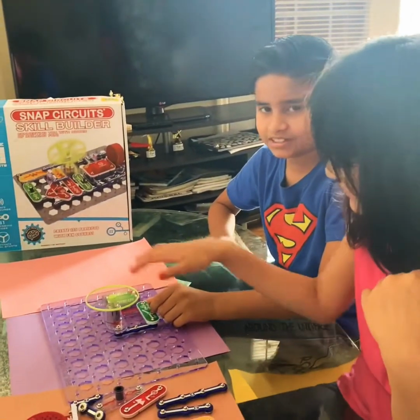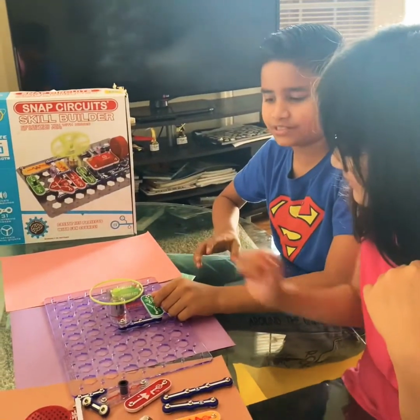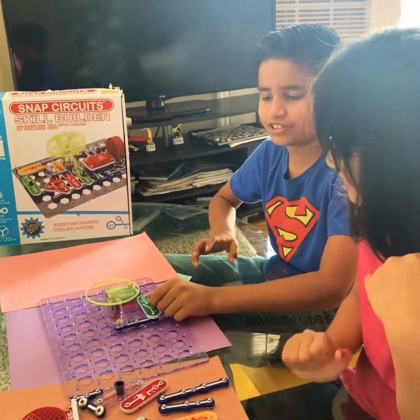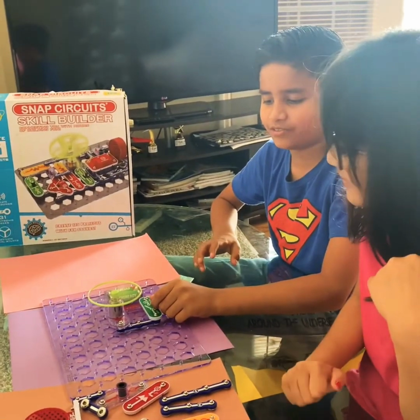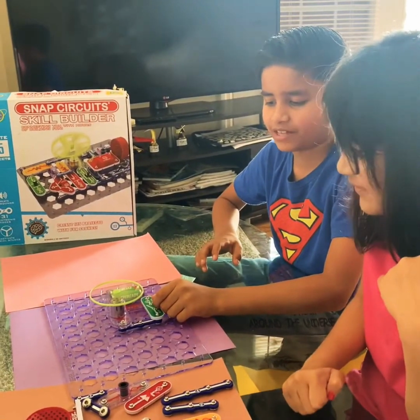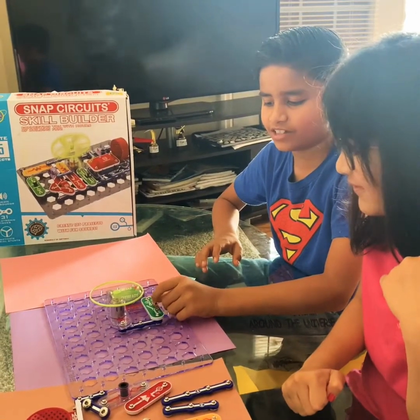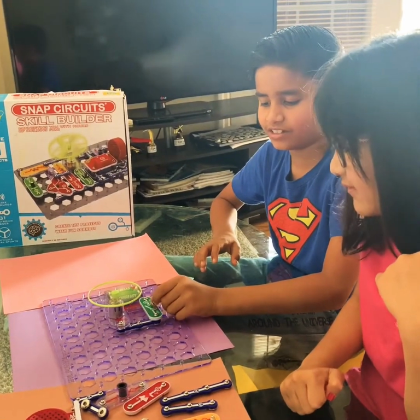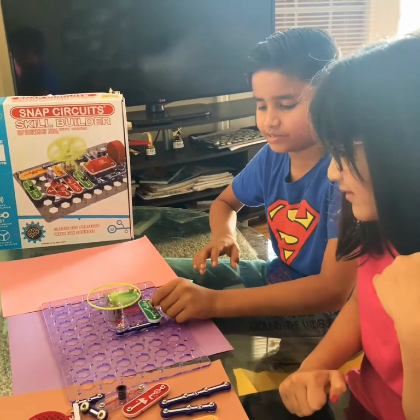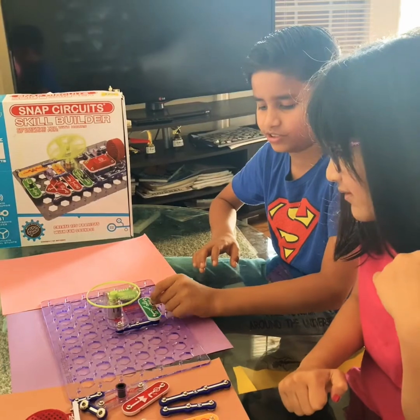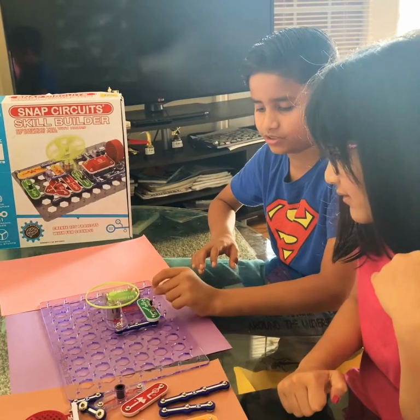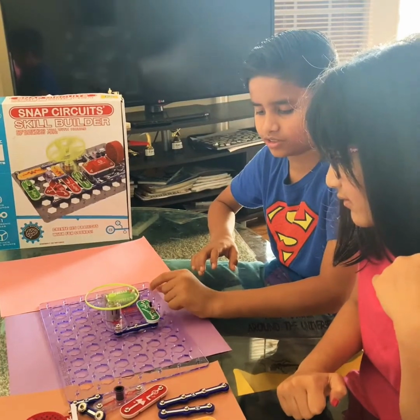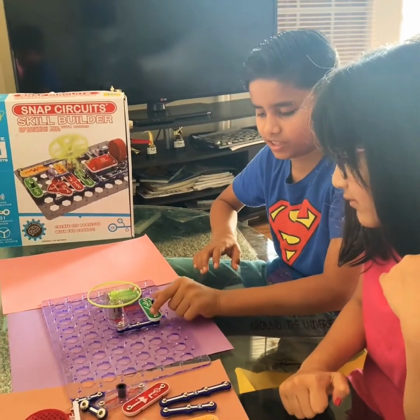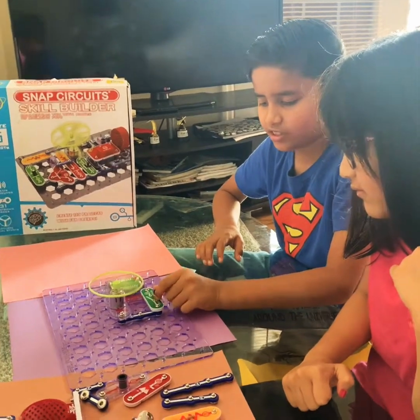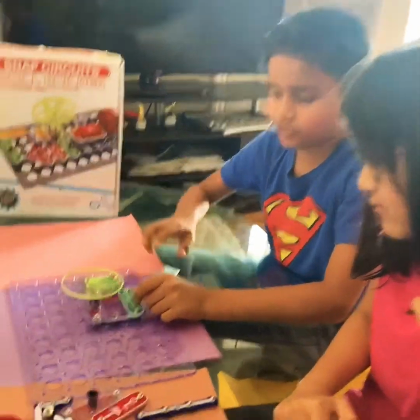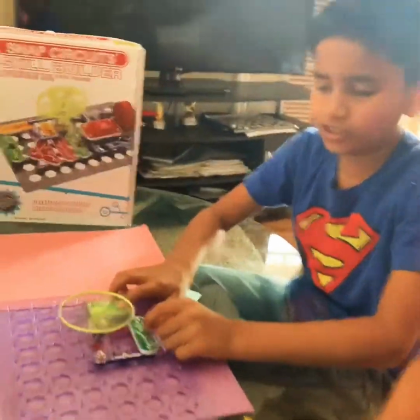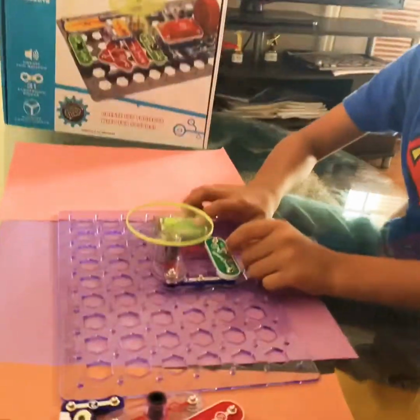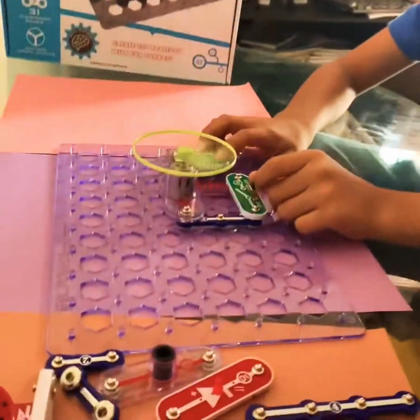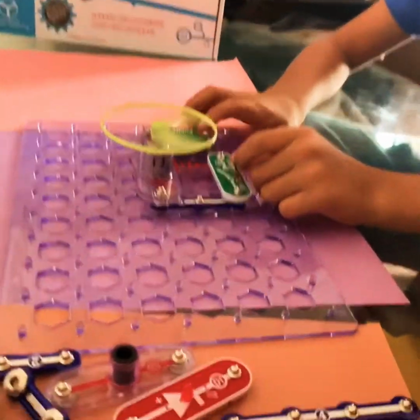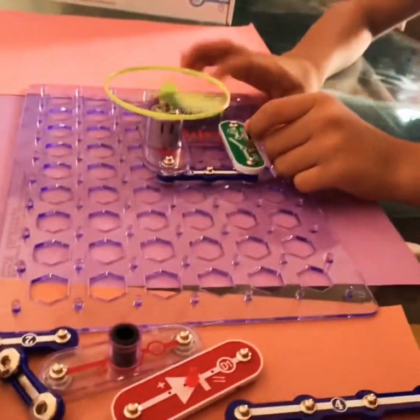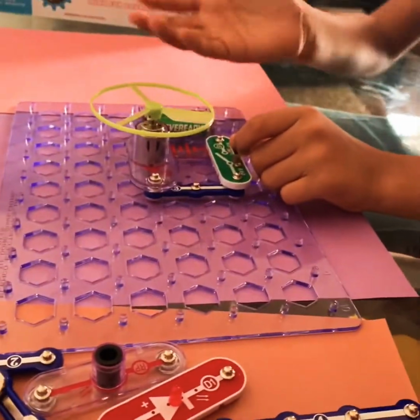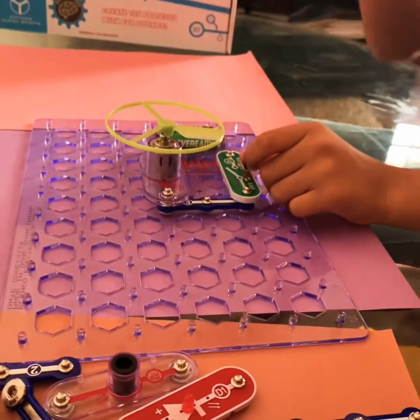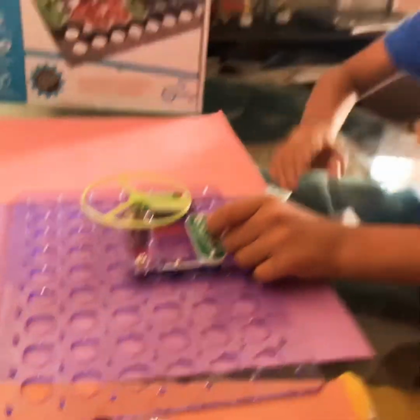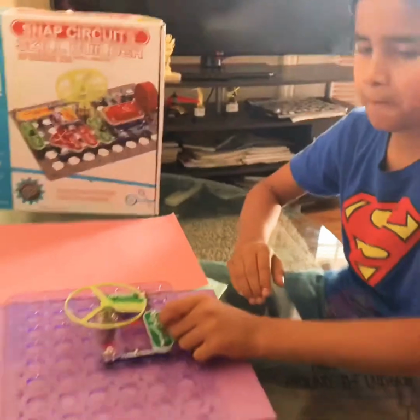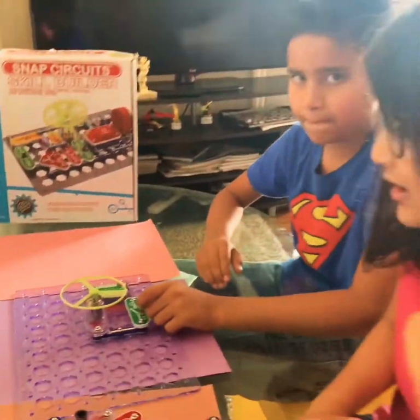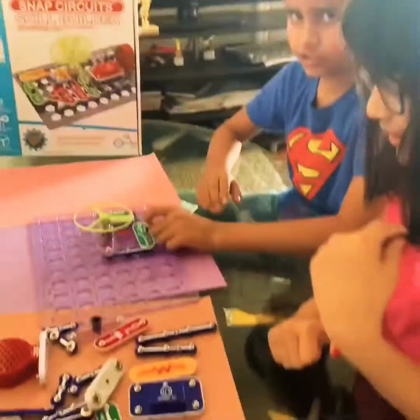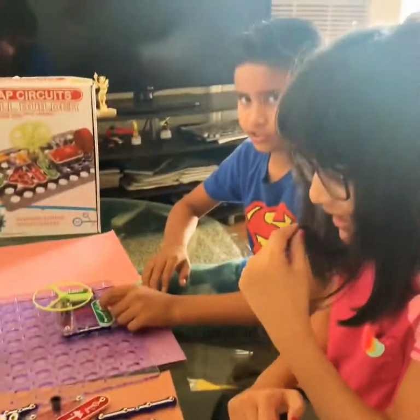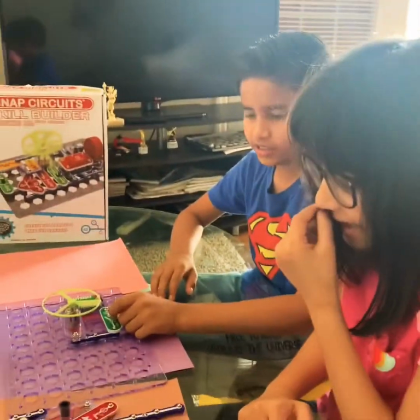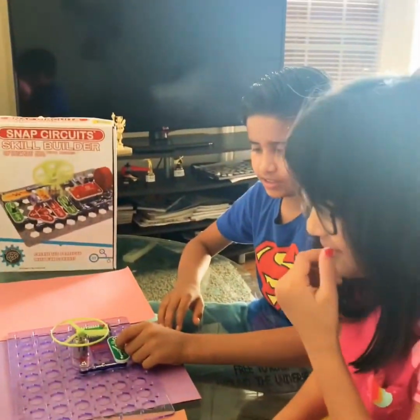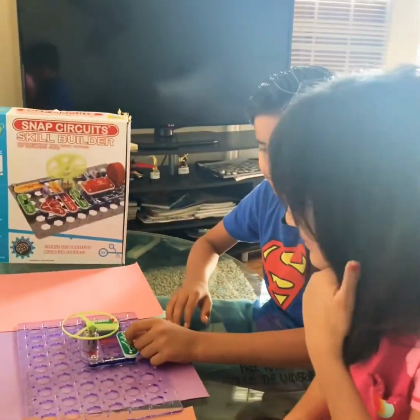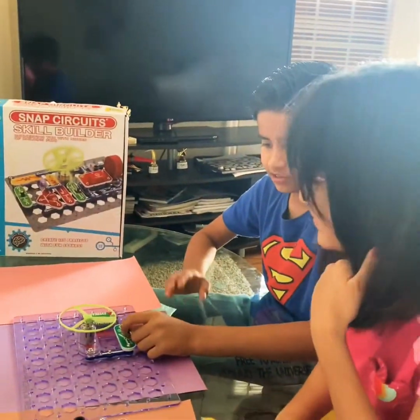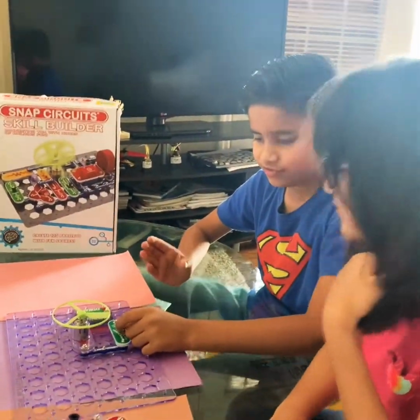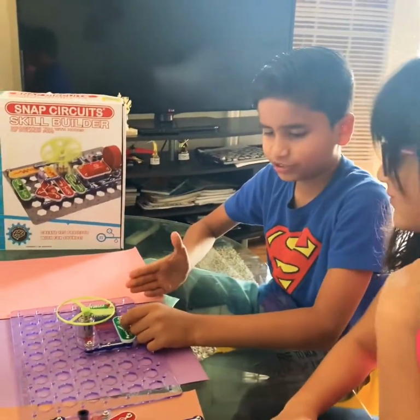Sometimes when you turn it on it might fly, and sometimes when you don't, it might not. But your batteries have to be fully charged to make it fly when you close it. And that's the end of the first one.